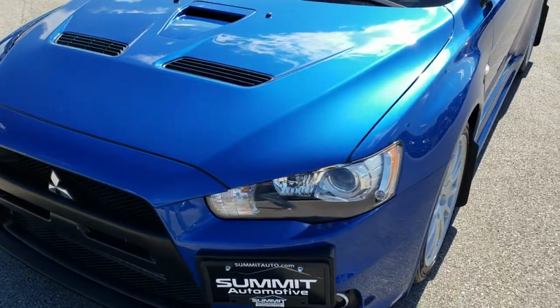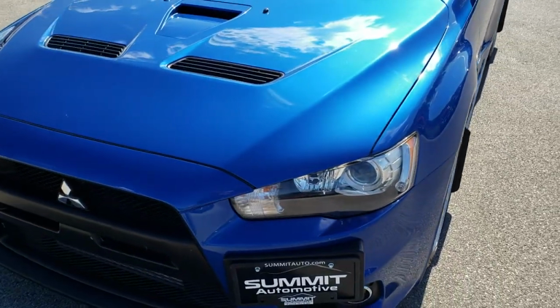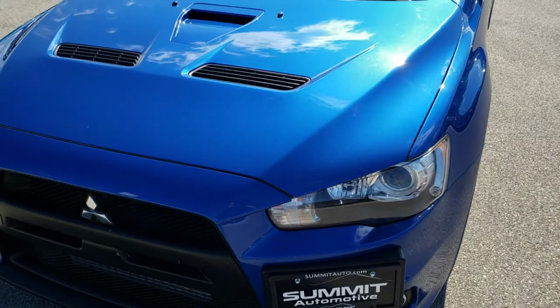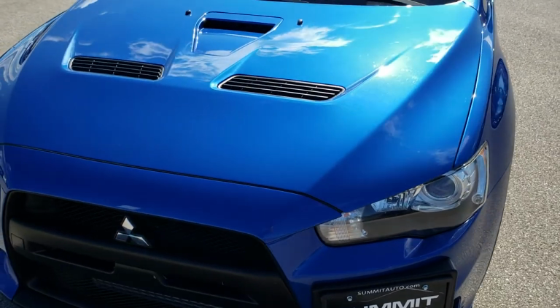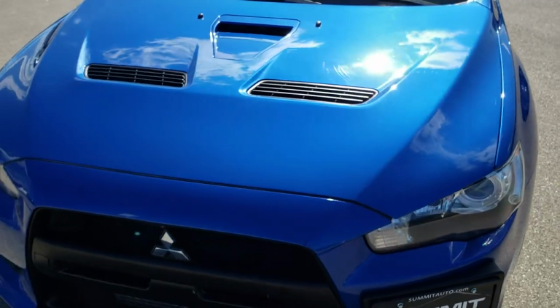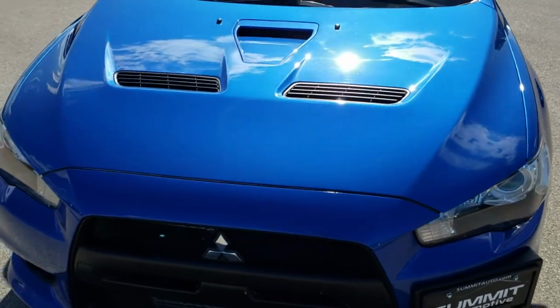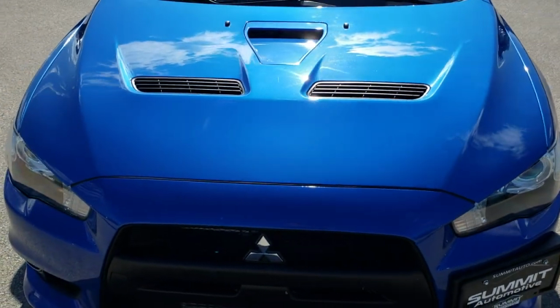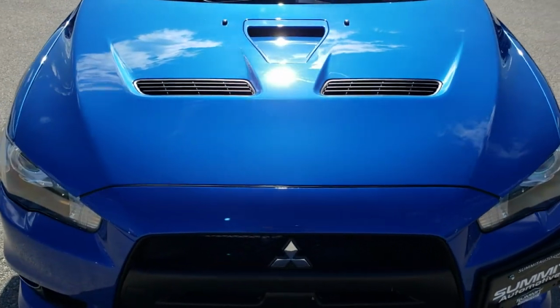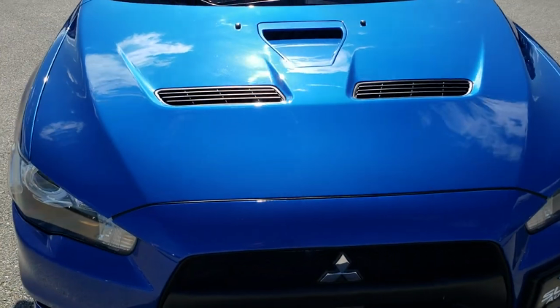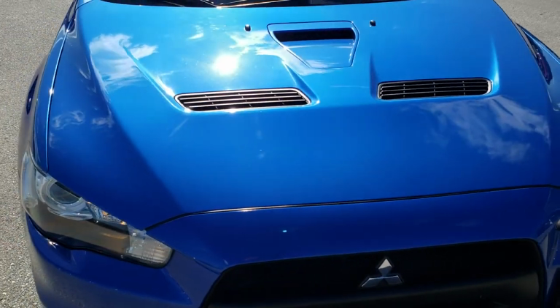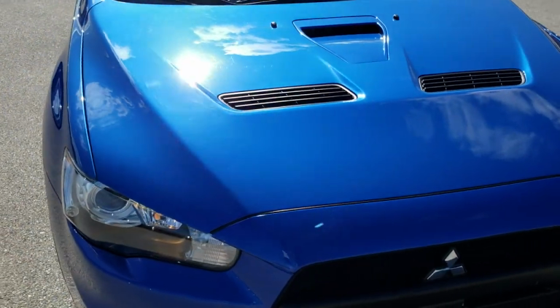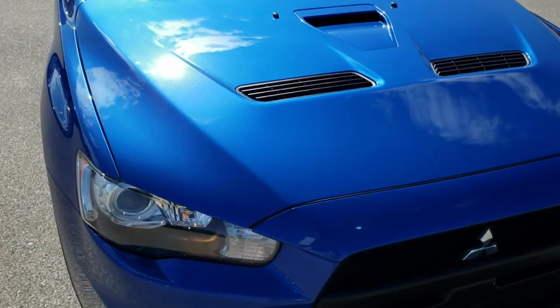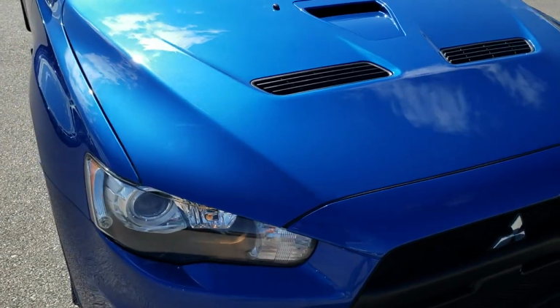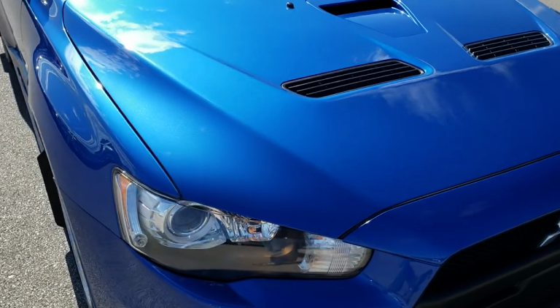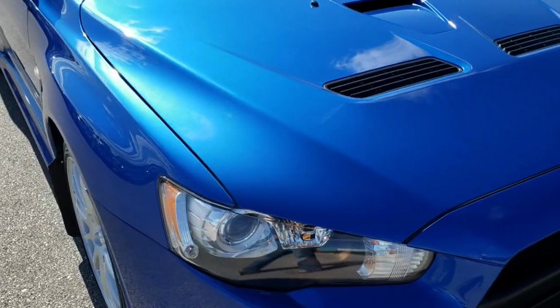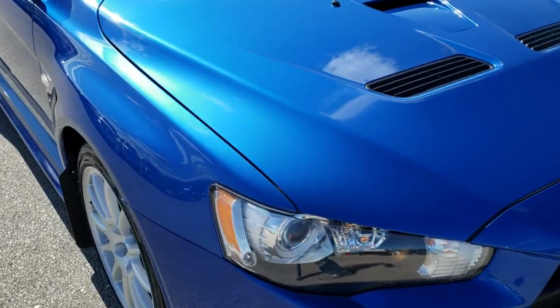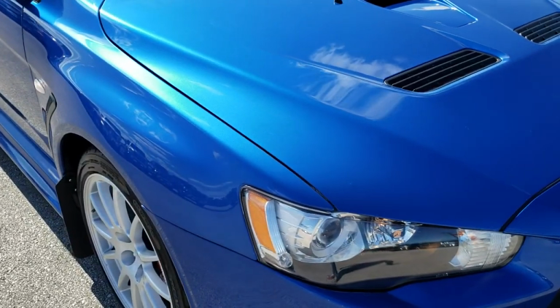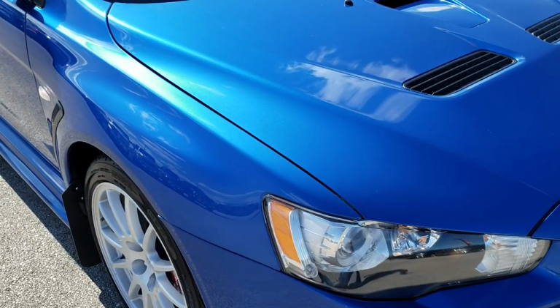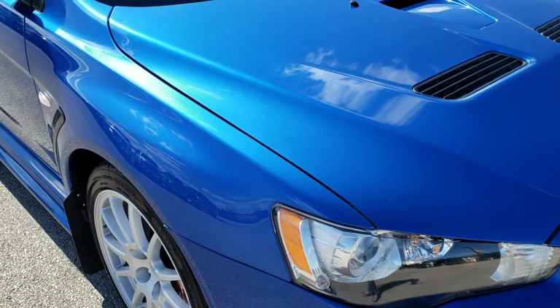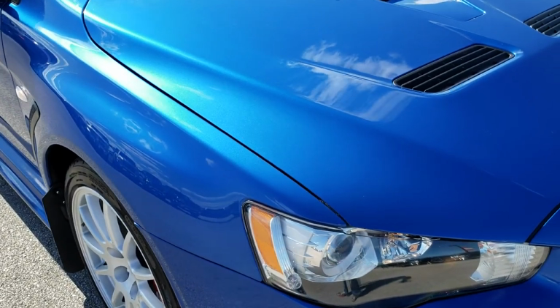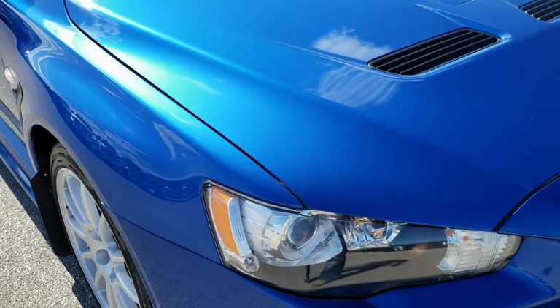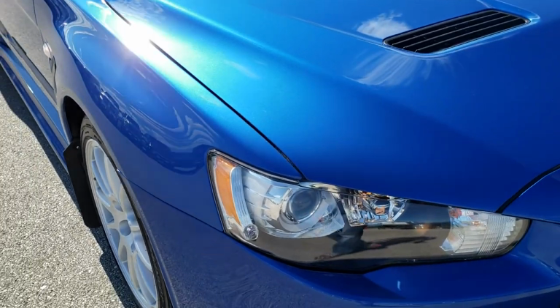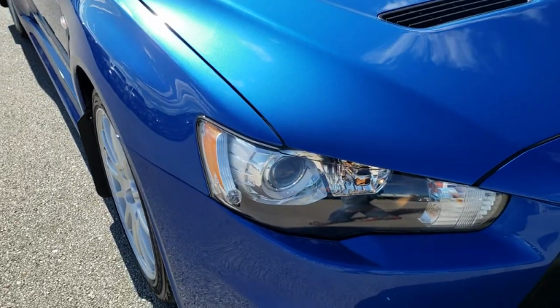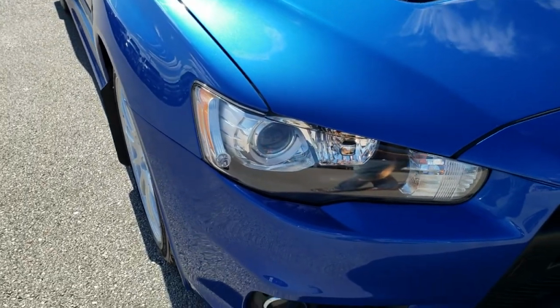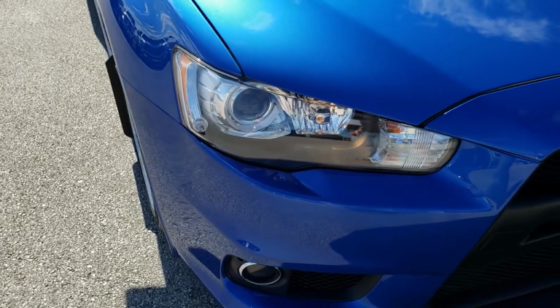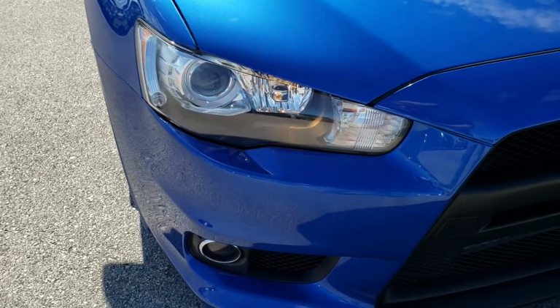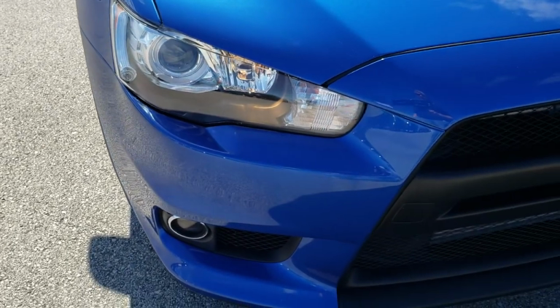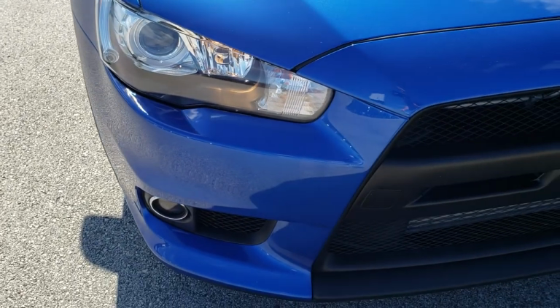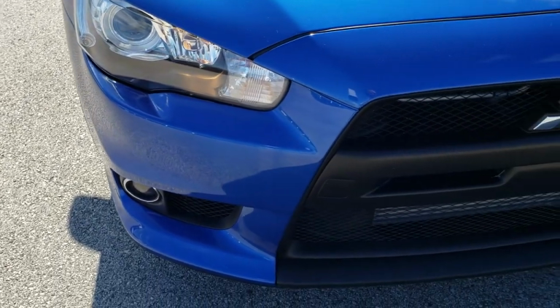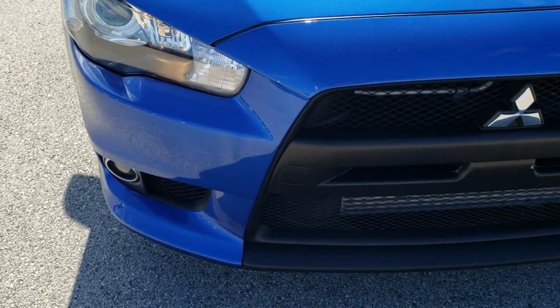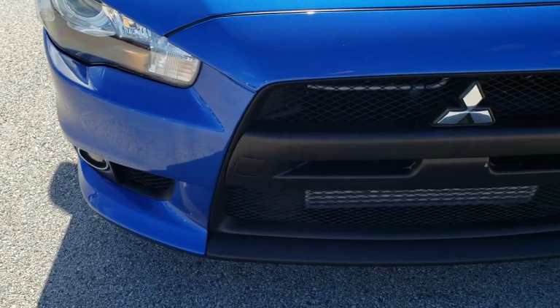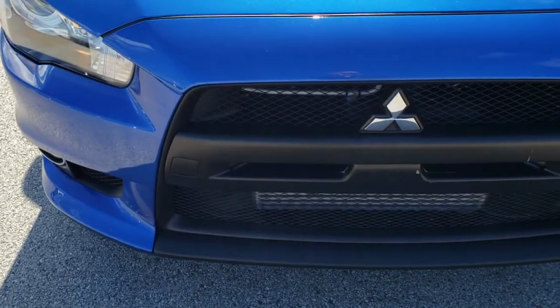Today we are taking a look at this super clean 2012 Mitsubishi Lancer Evolution. This vehicle has the two-liter turbocharged four-cylinder motor which pumps out 291 horsepower.